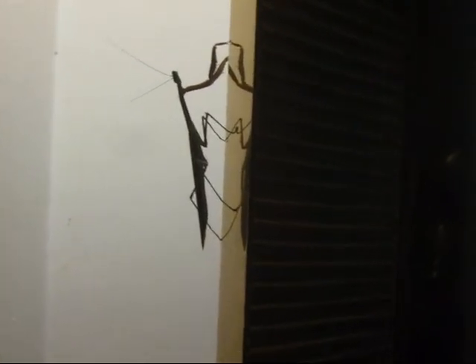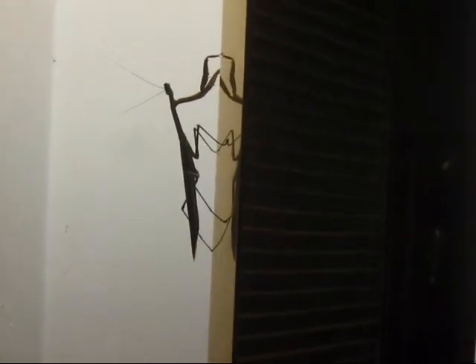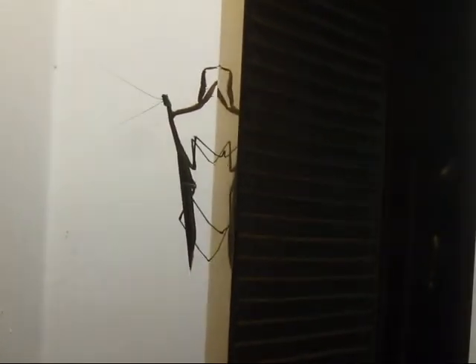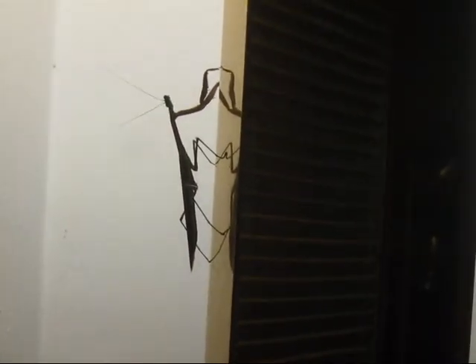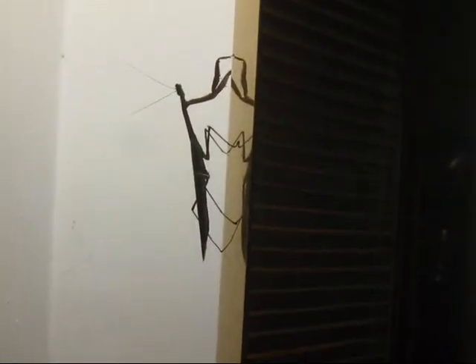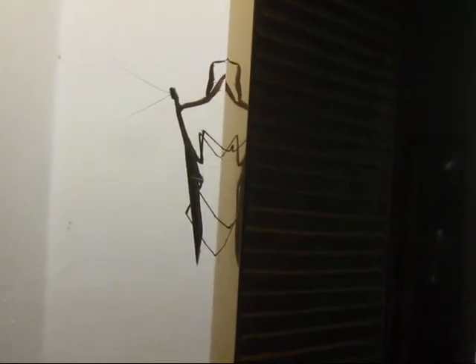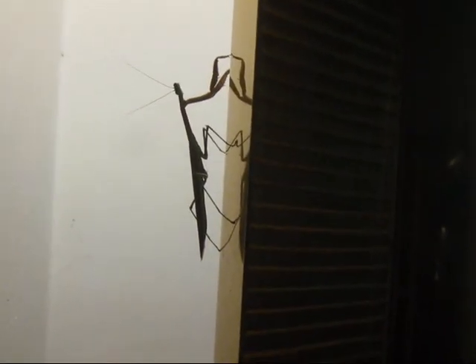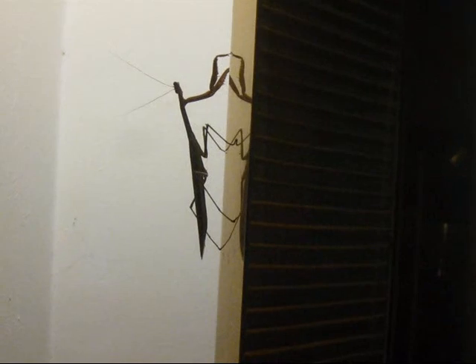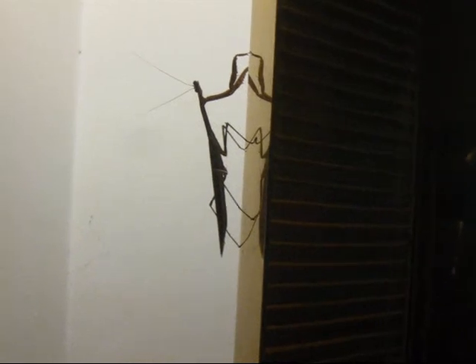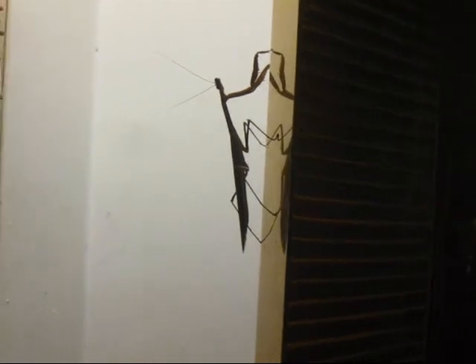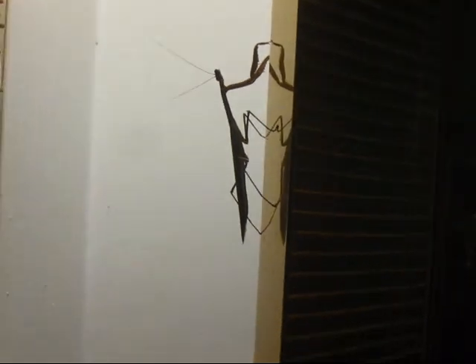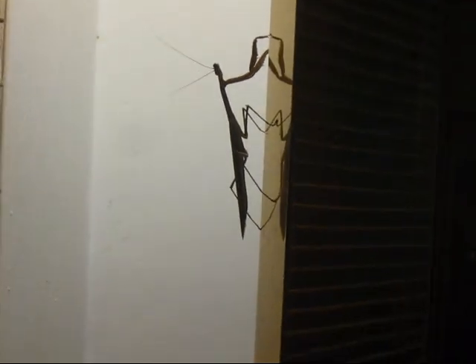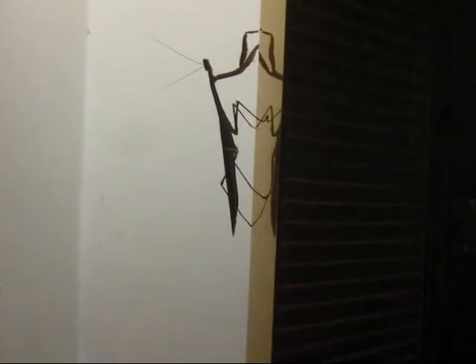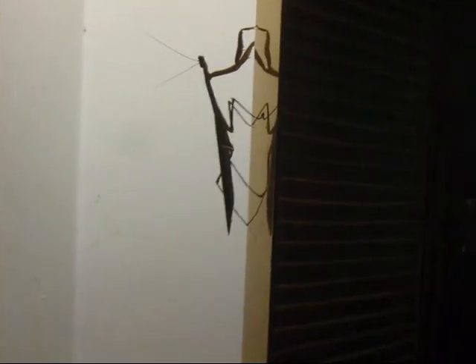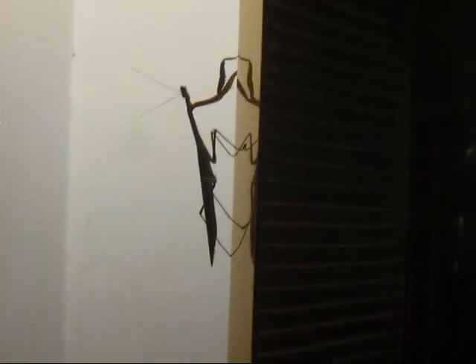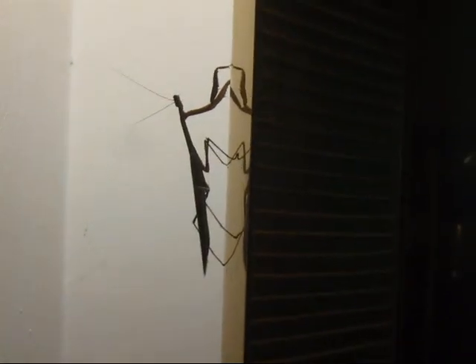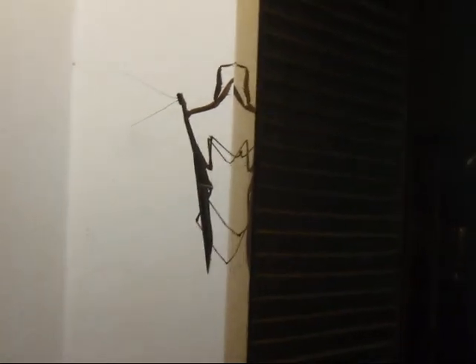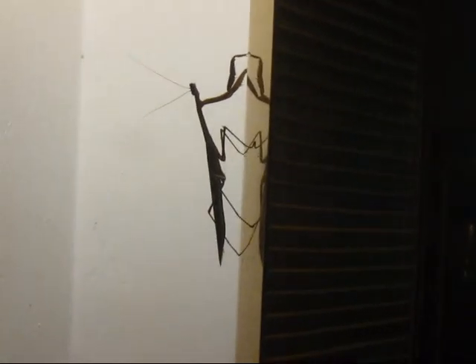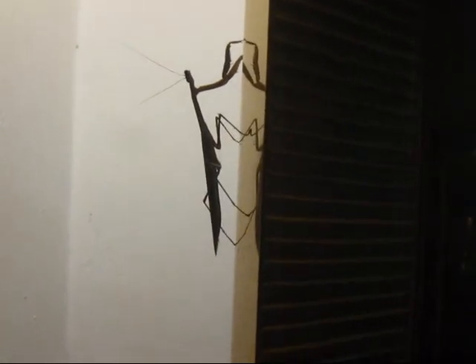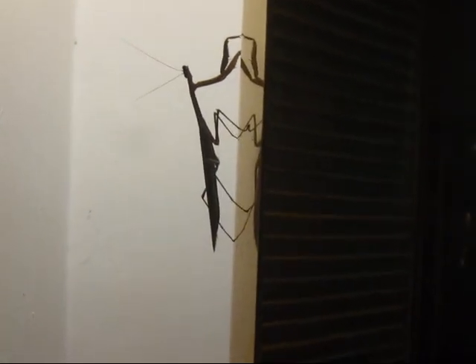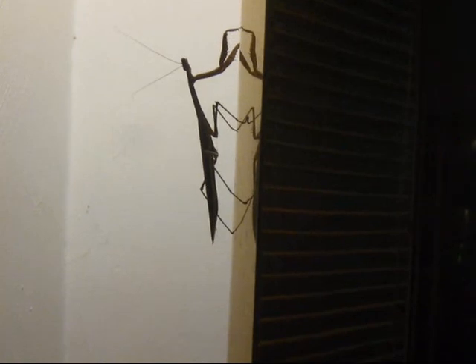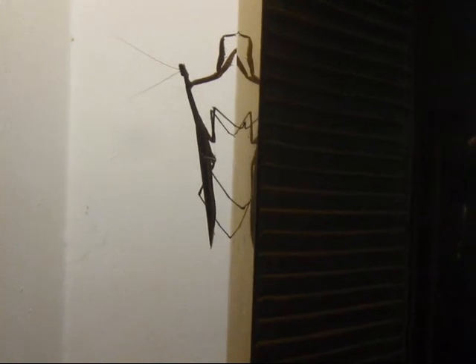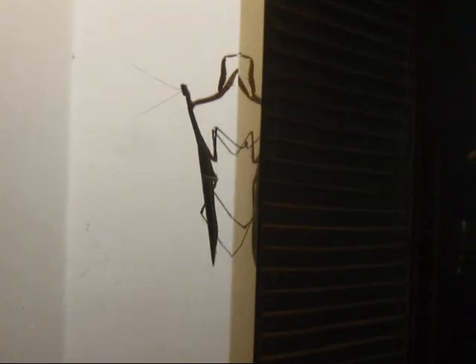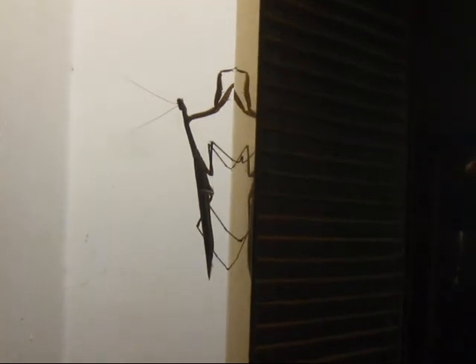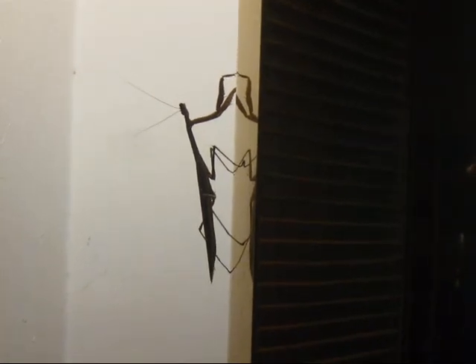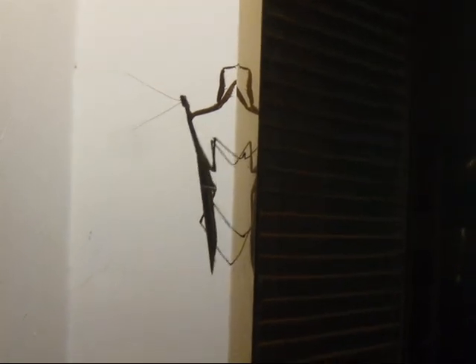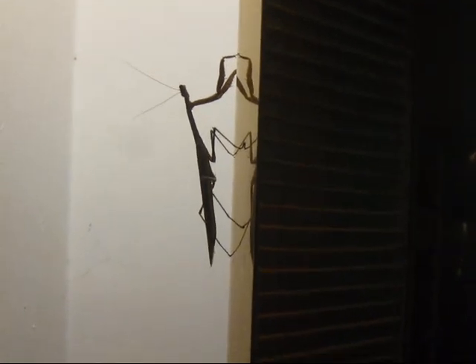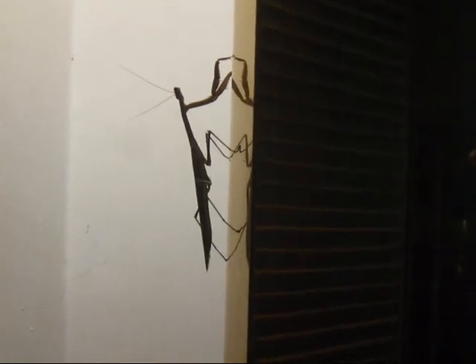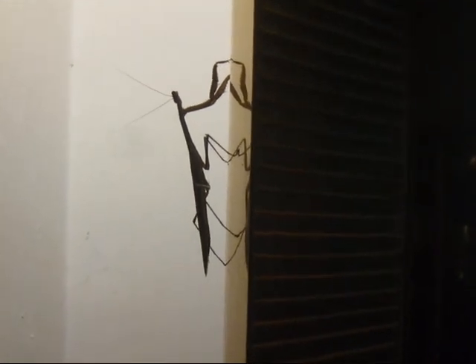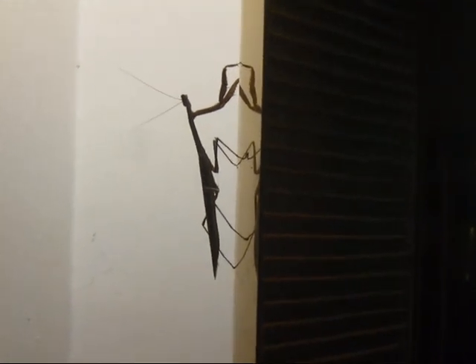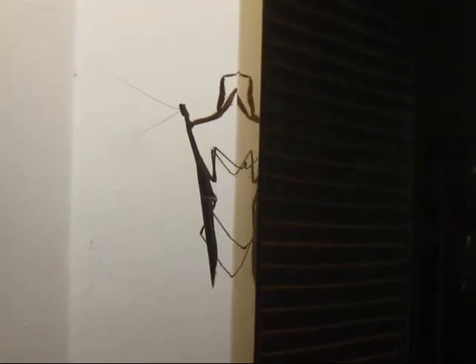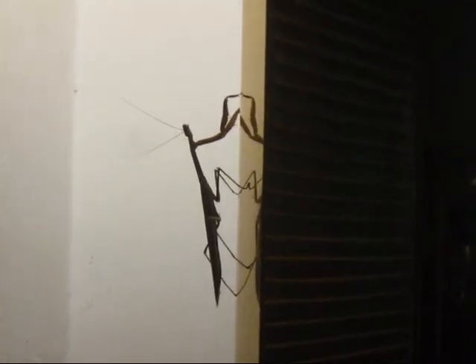Rarely see one of those guys. Hope he finds enough to eat around here, although I try and keep a clean house, but maybe he'll find some of those wayward bugs. He's always welcome here.